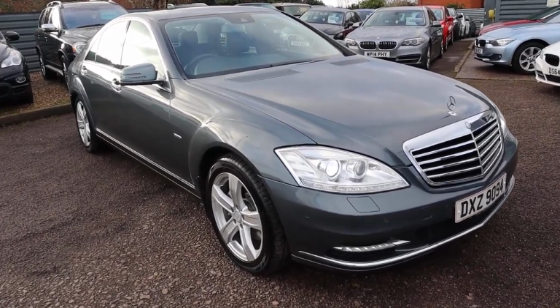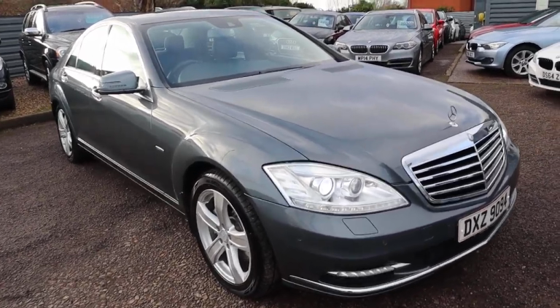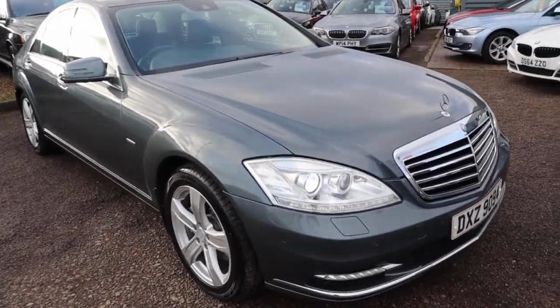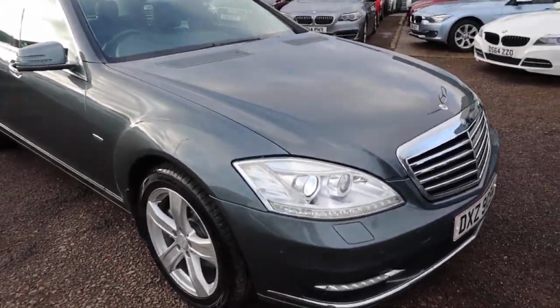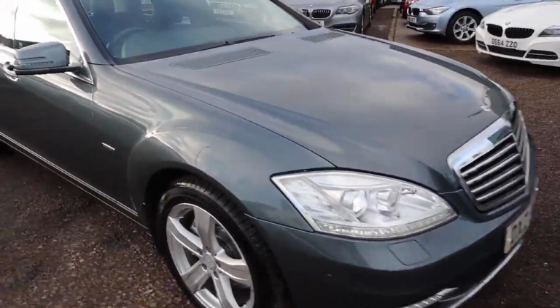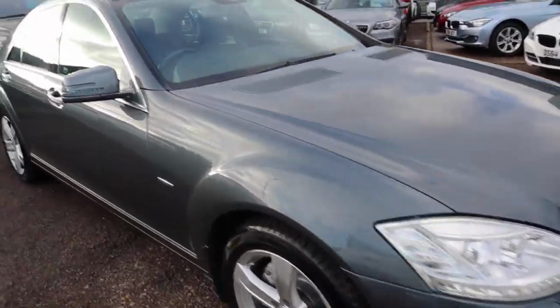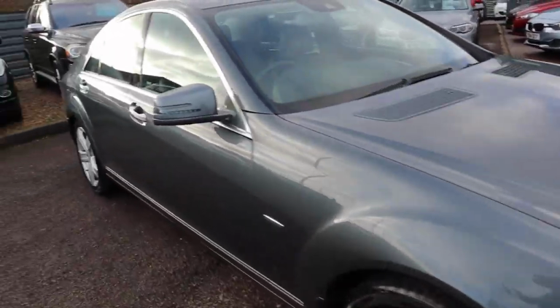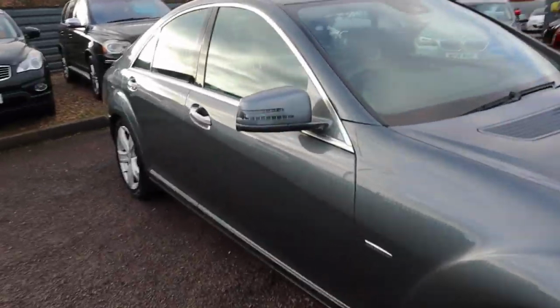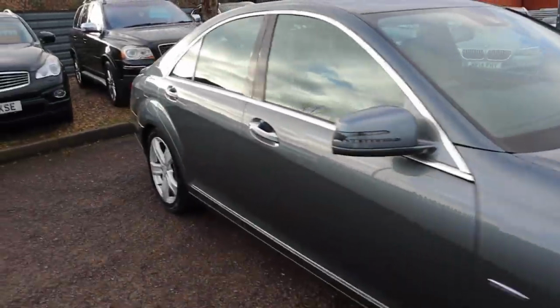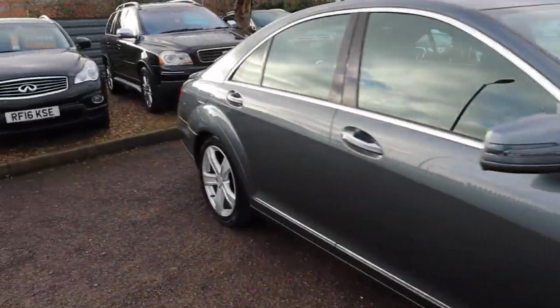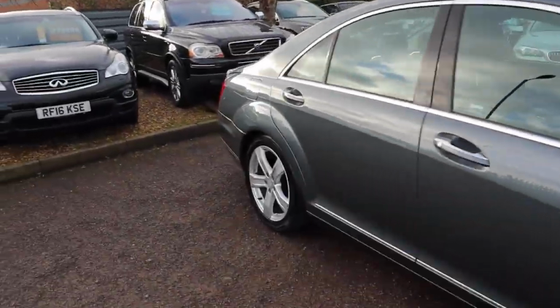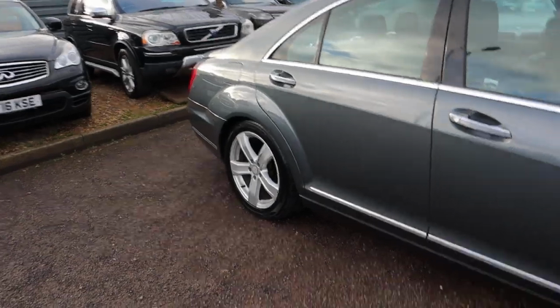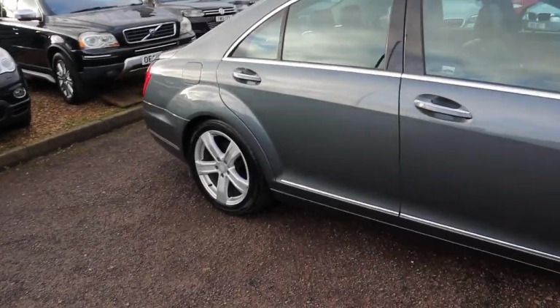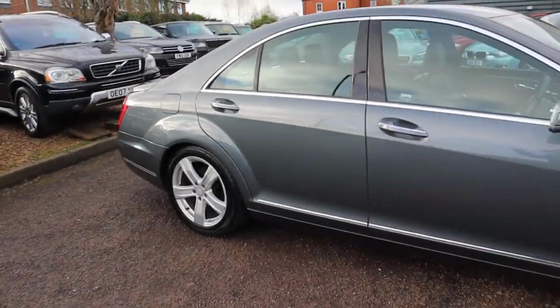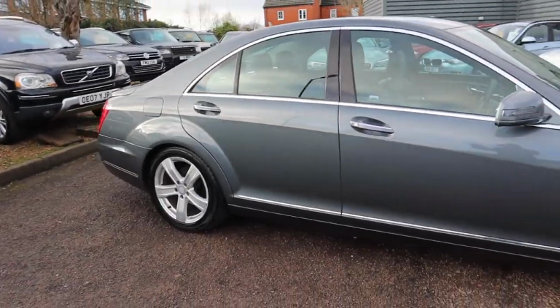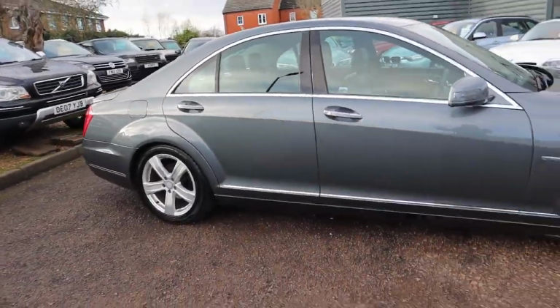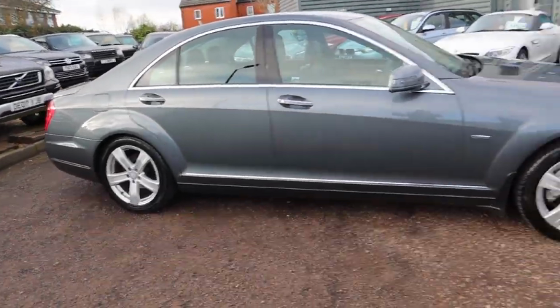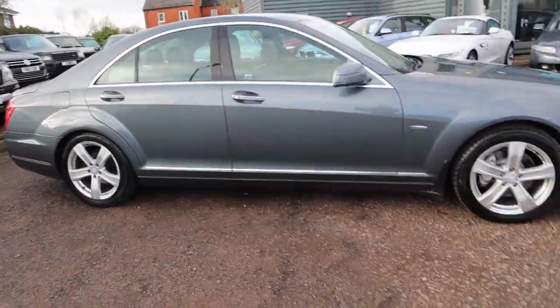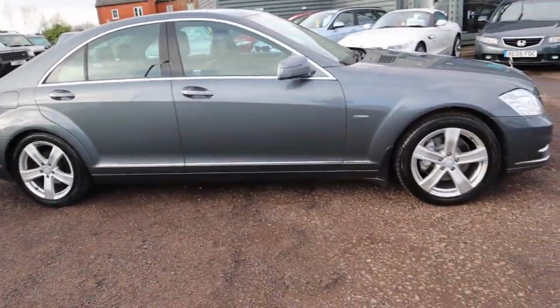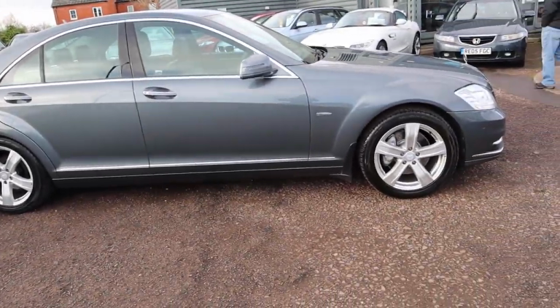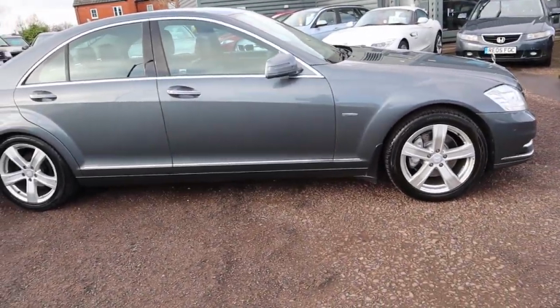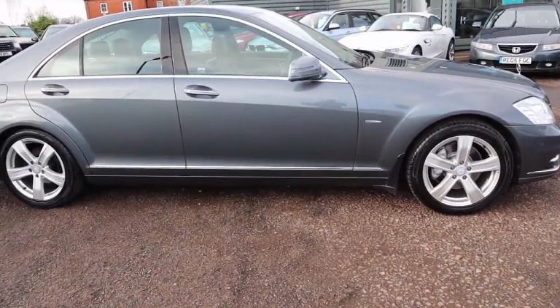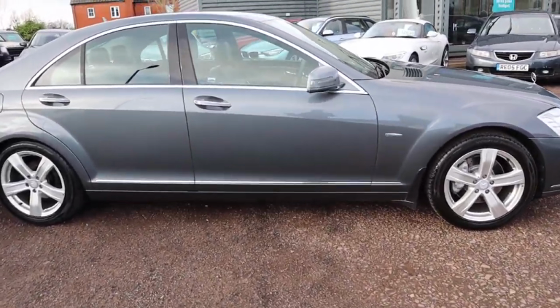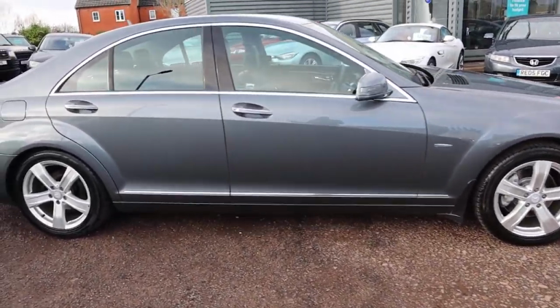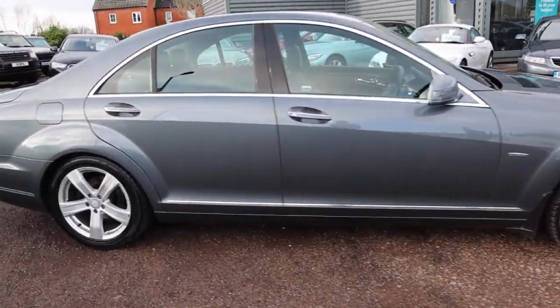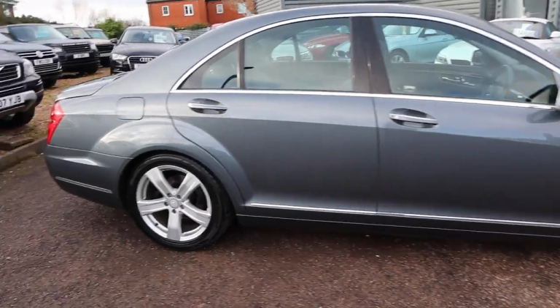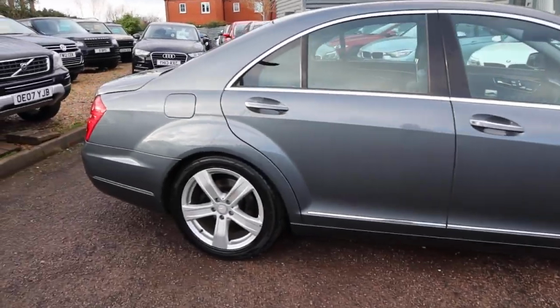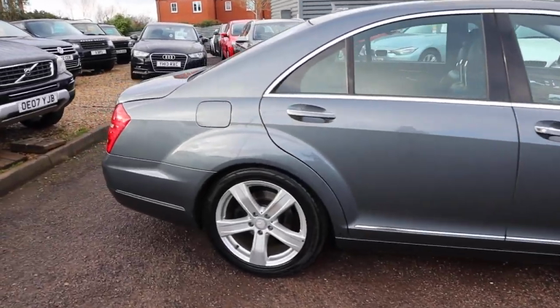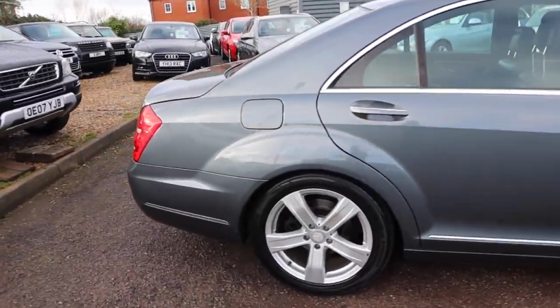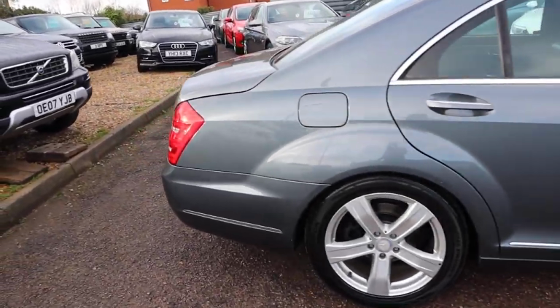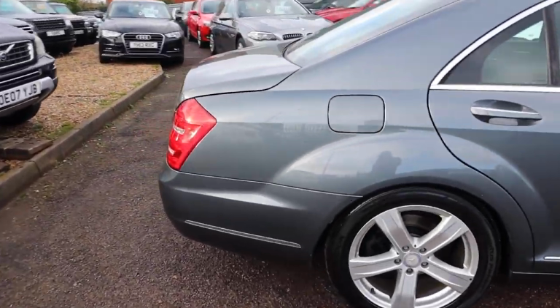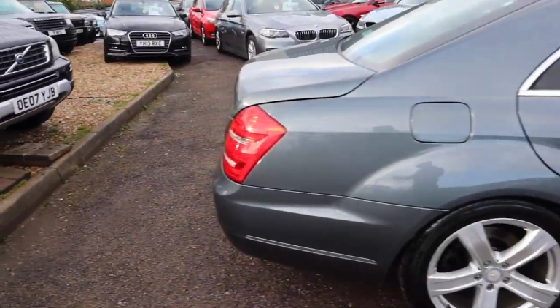Welcome to Country Car, my name's Tom. Just come into stock is this beautiful Mercedes S-Class. I'm going to give you a walk around the car today, show you a few of the features and the general condition of it.